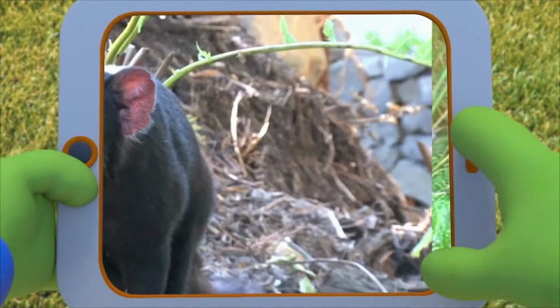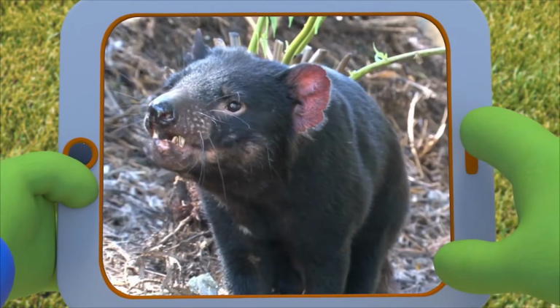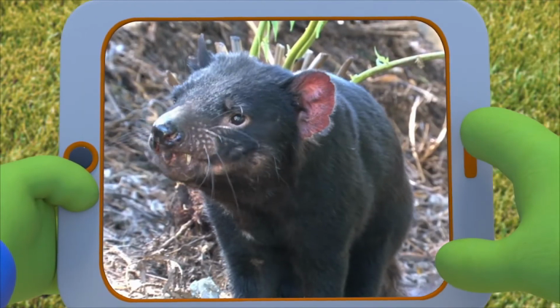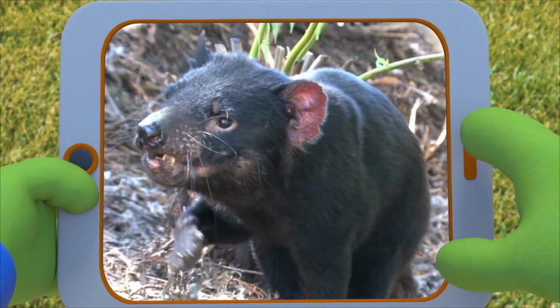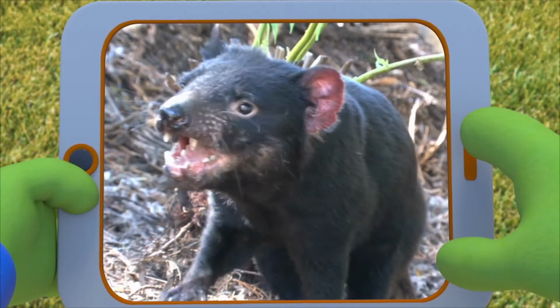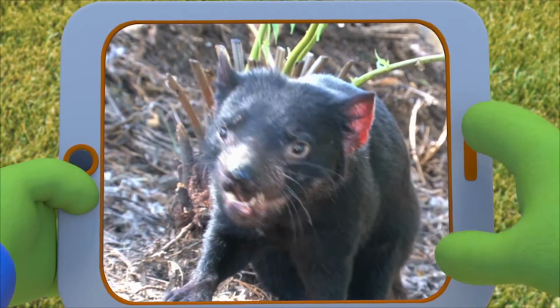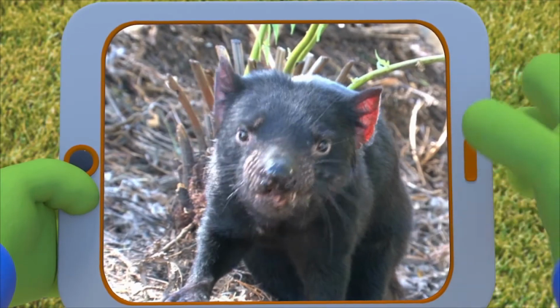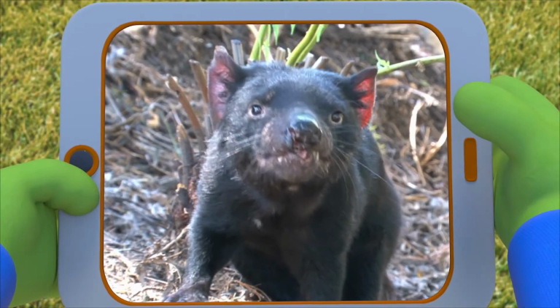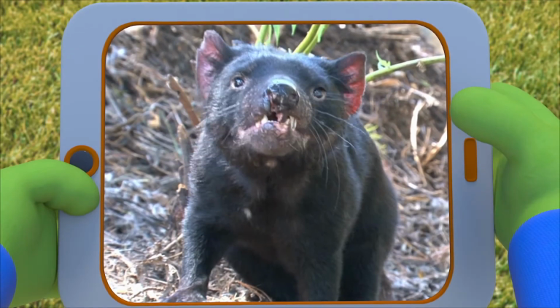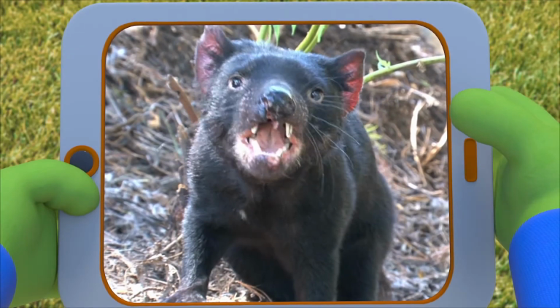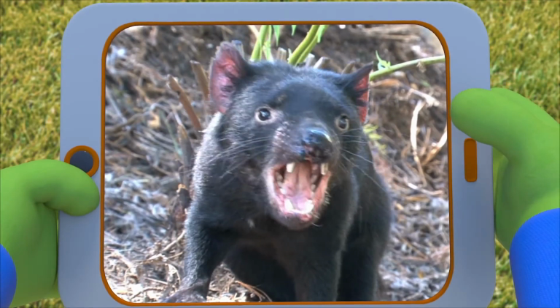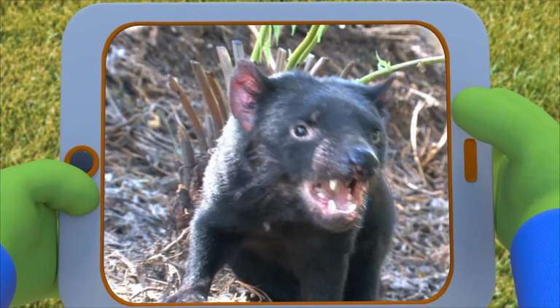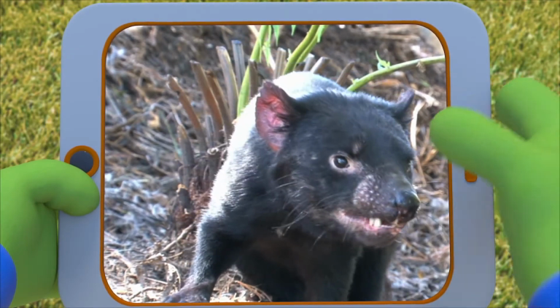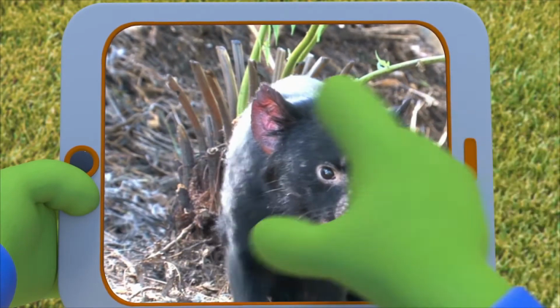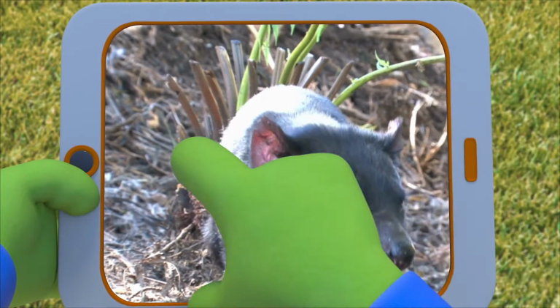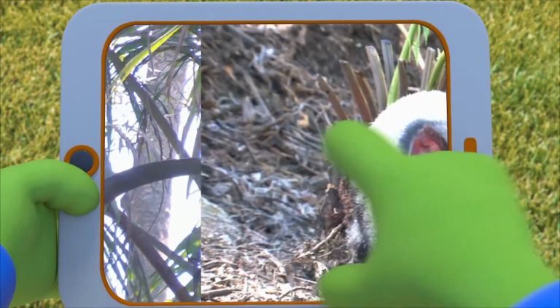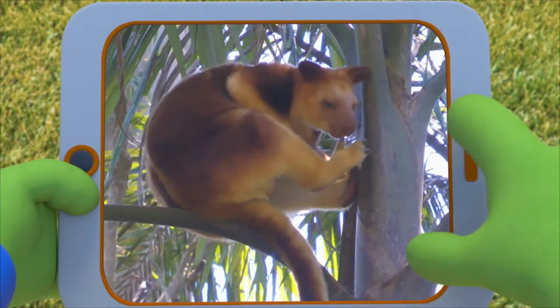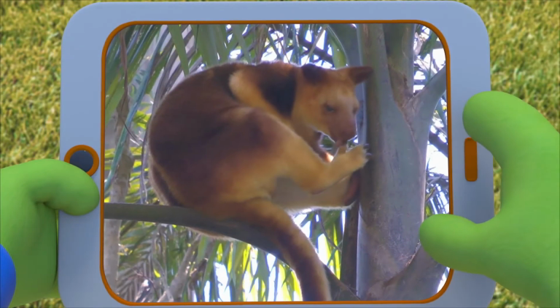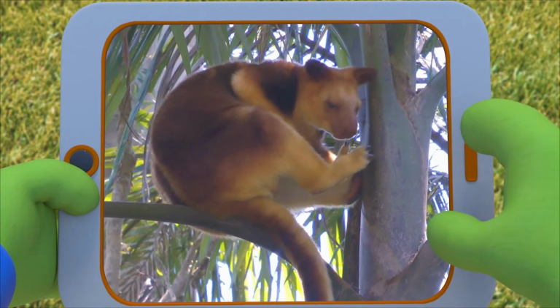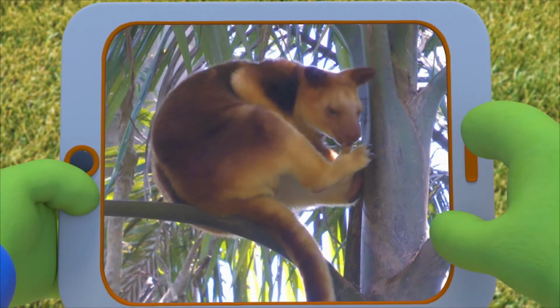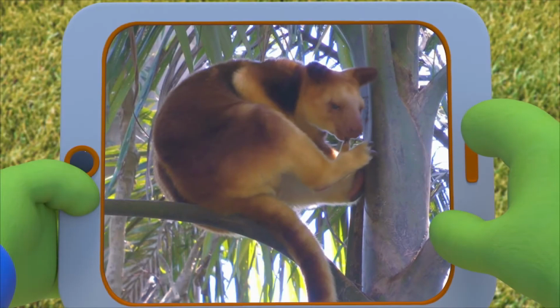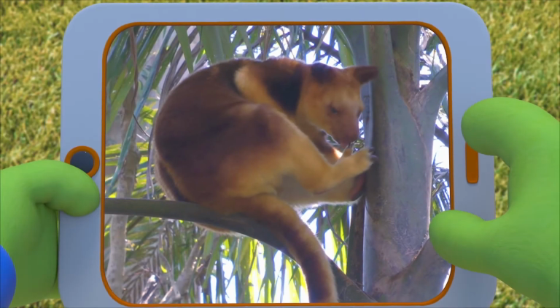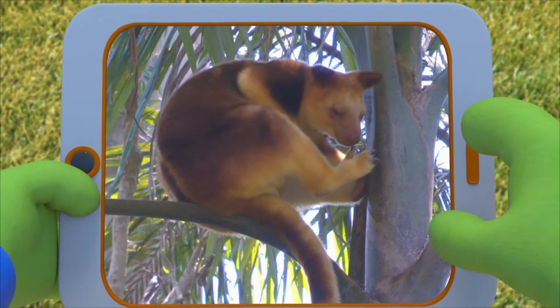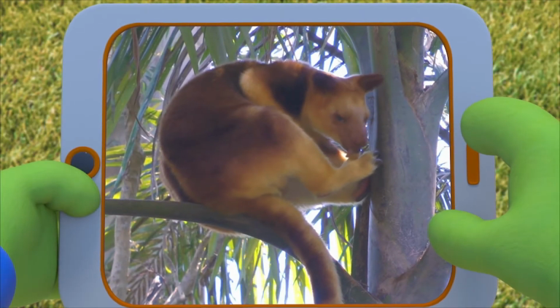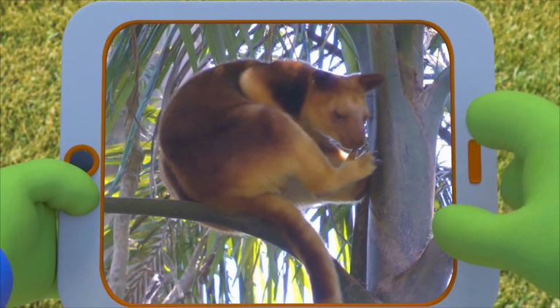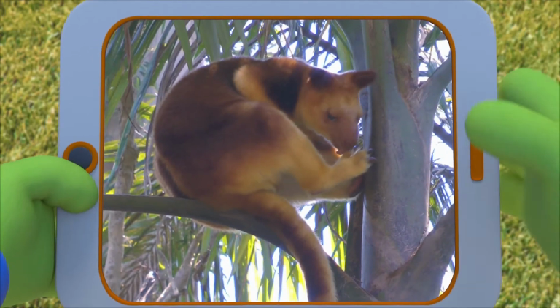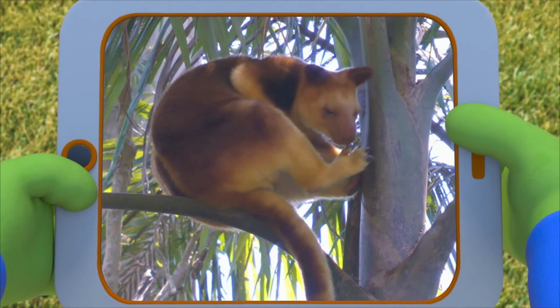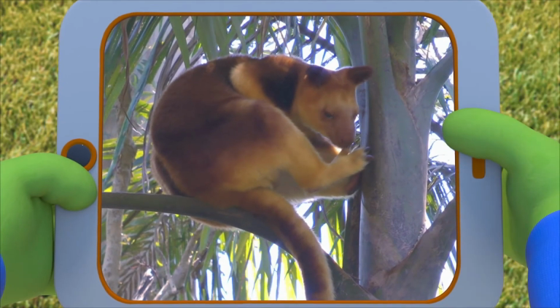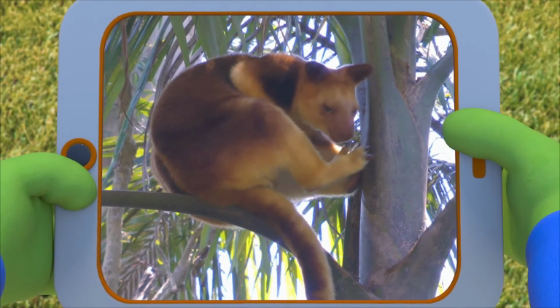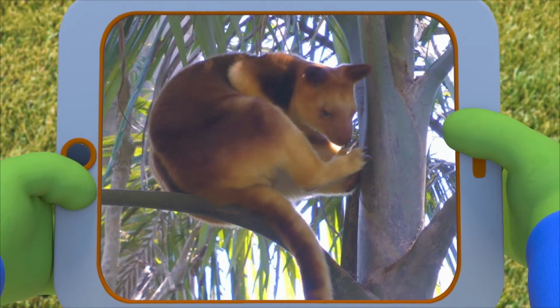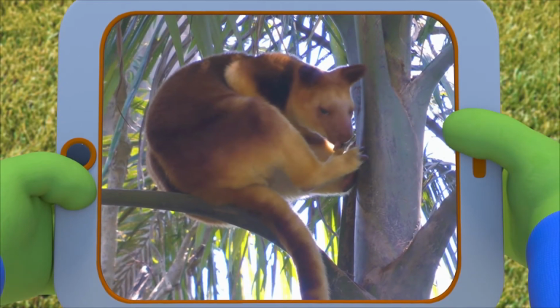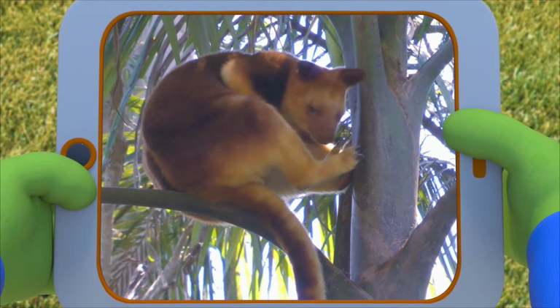Look at those teeth! That's a Tasmanian devil — they're meat eaters. And take a look at this one: it's a tree kangaroo. A kangaroo that lives in trees? Amazing!